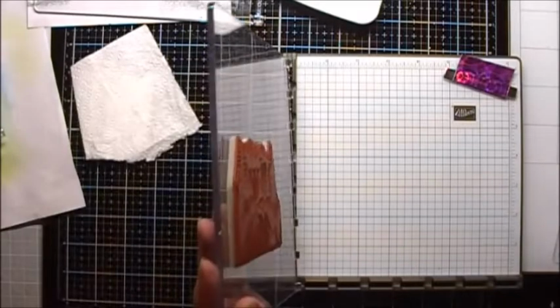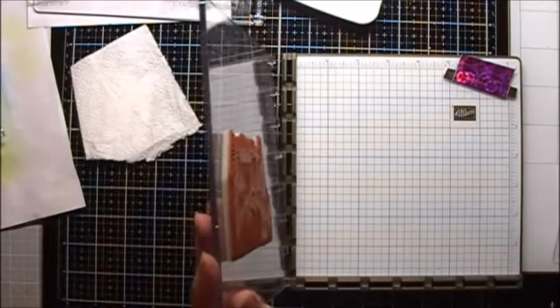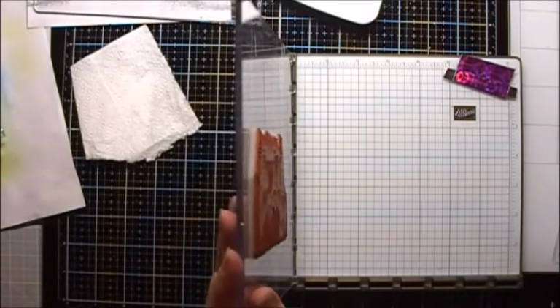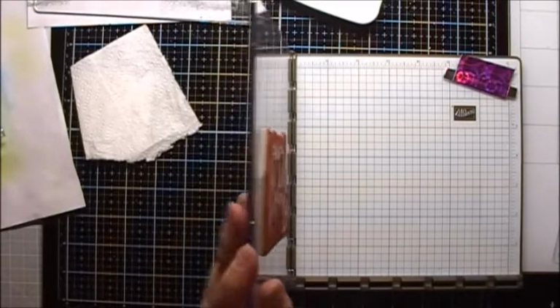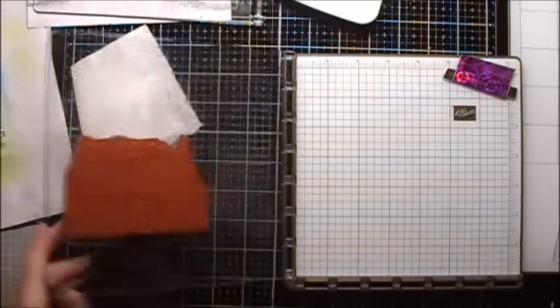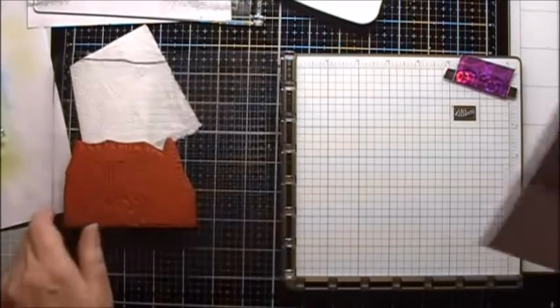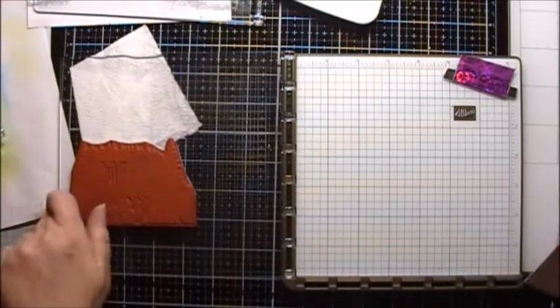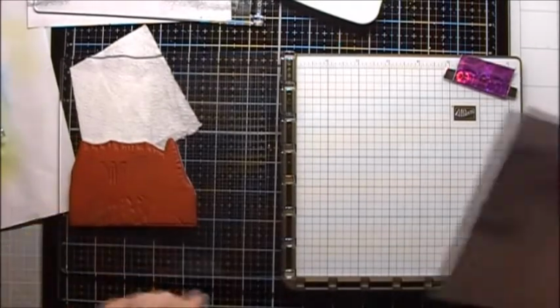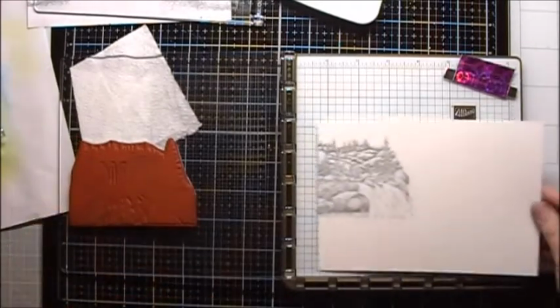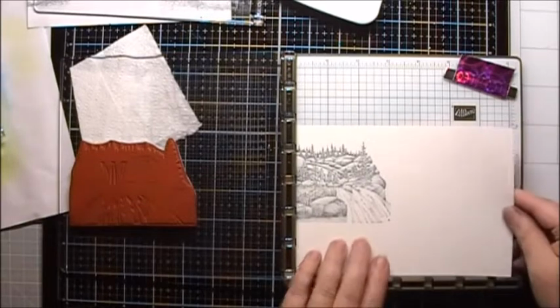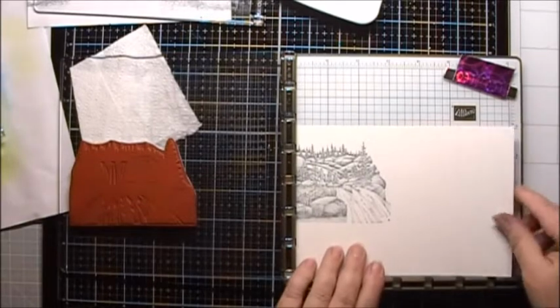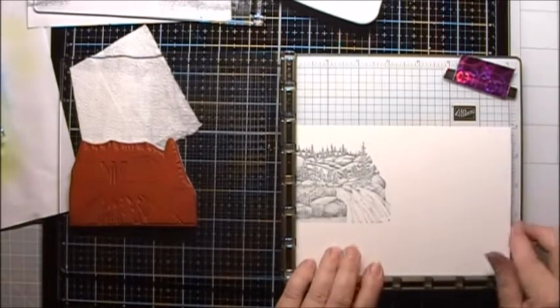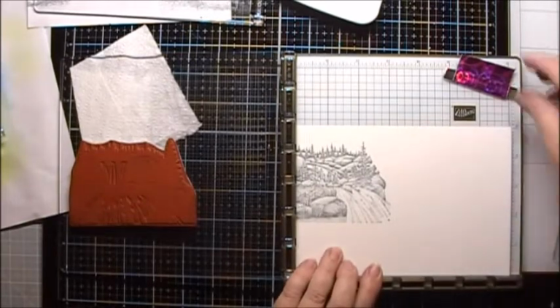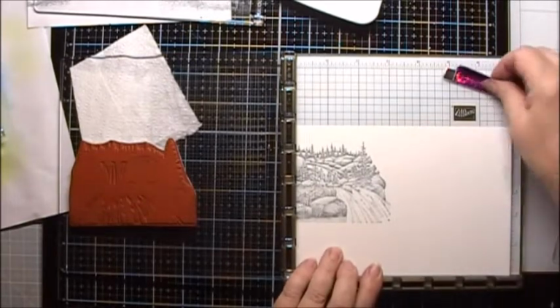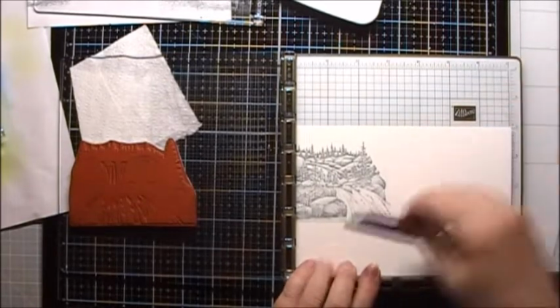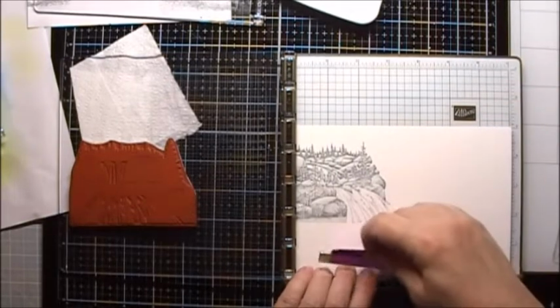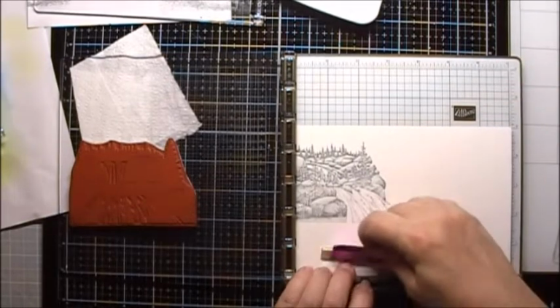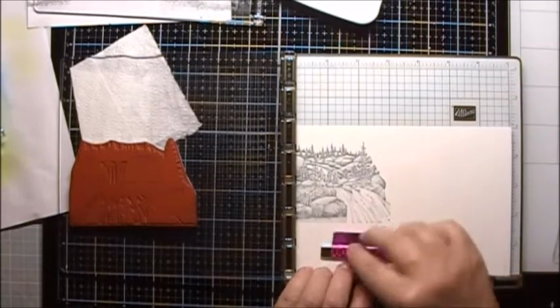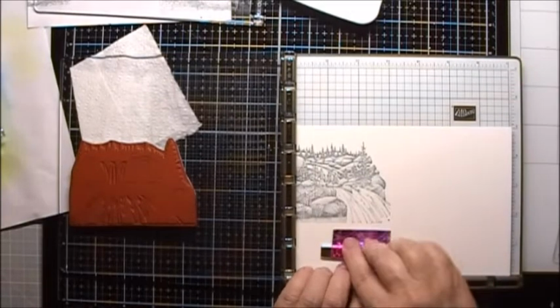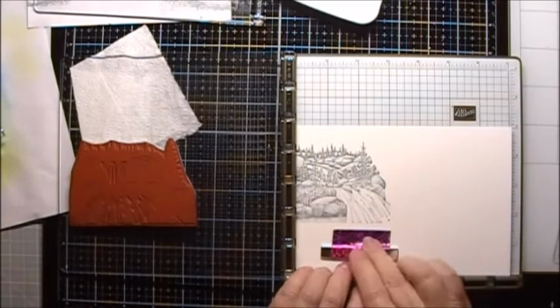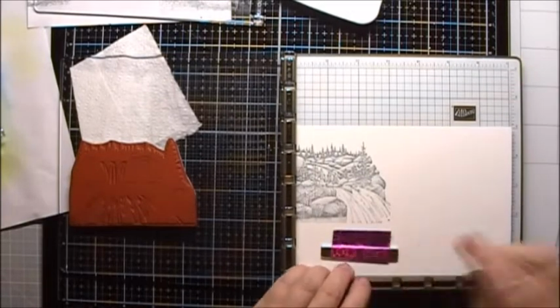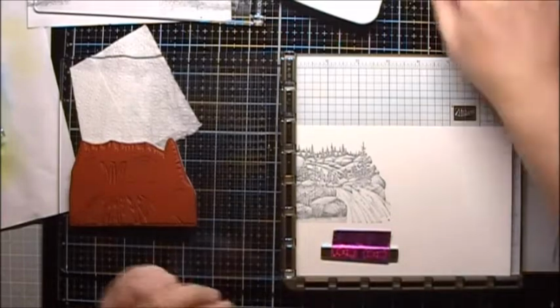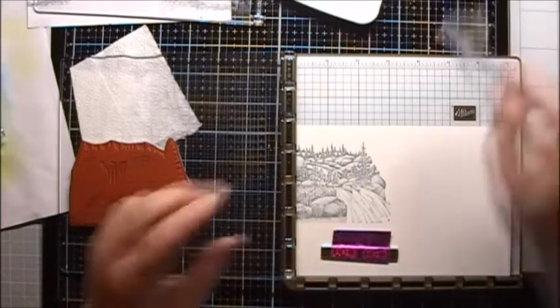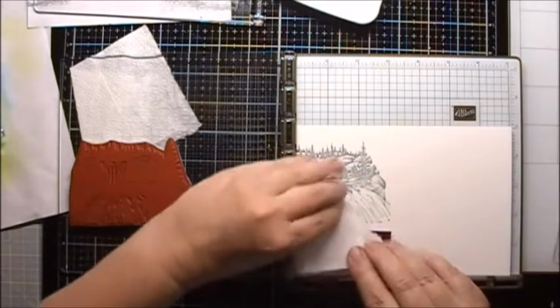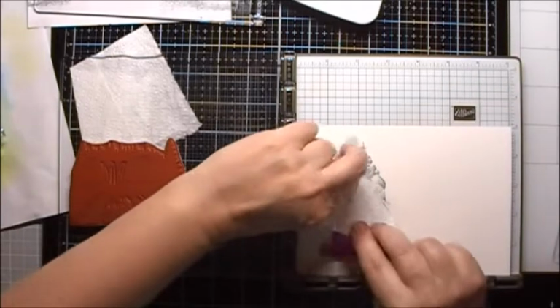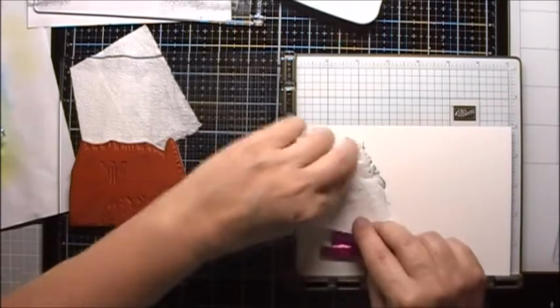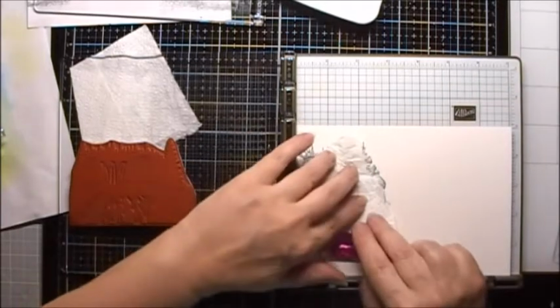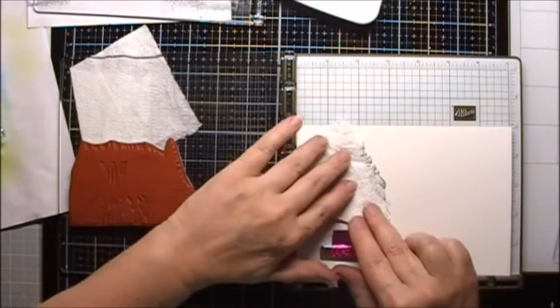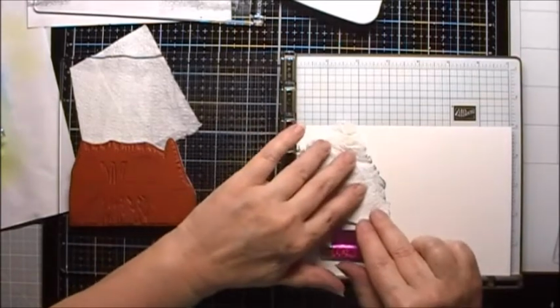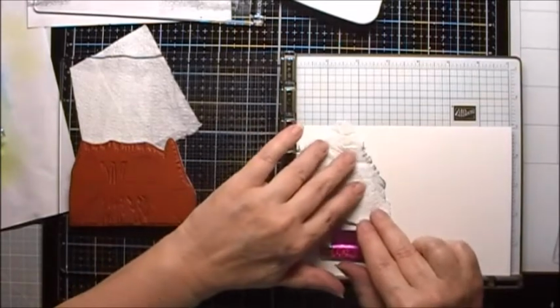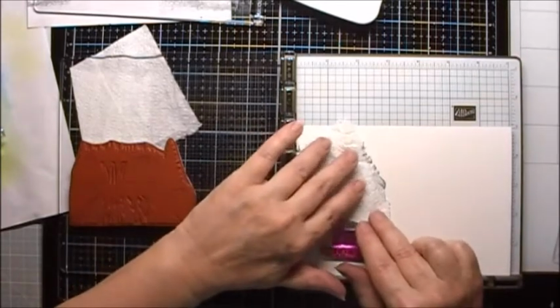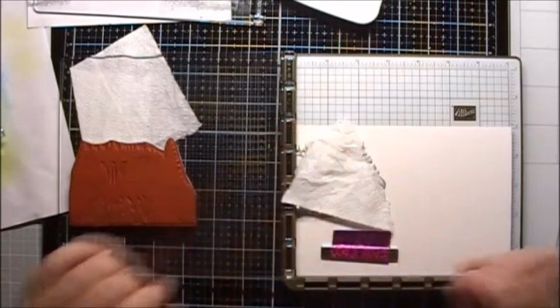Next we'll stamp the other waterfall that's next to it. This time I'm just going to butt the paper up in the corner of the platform. I'm also going to put just a little bit of a mask here.